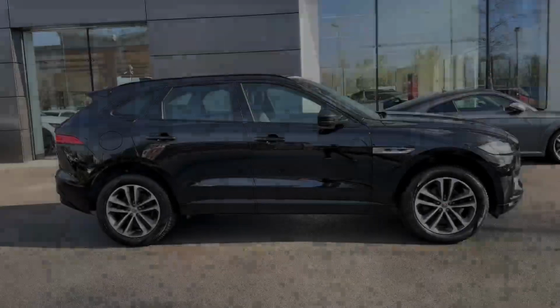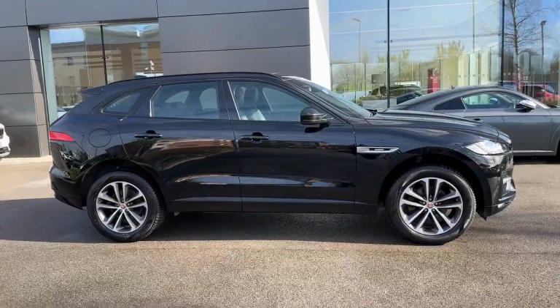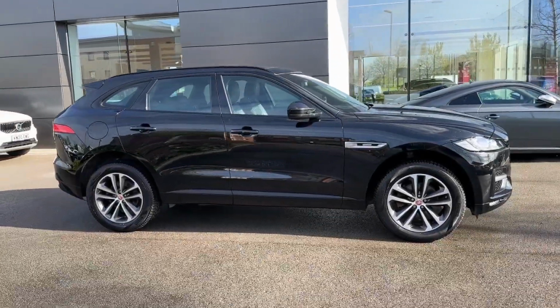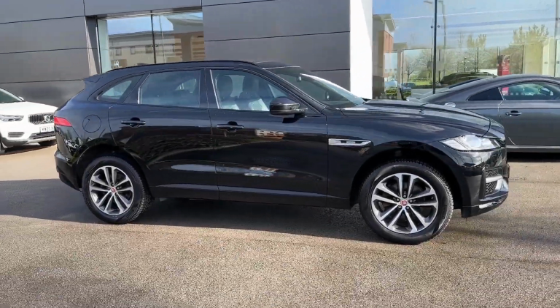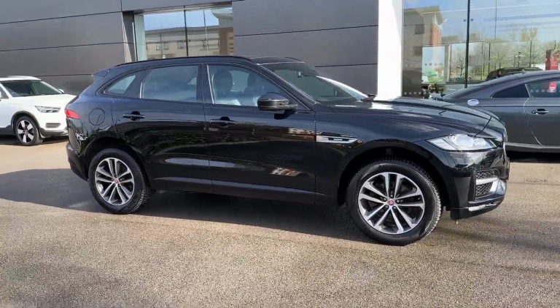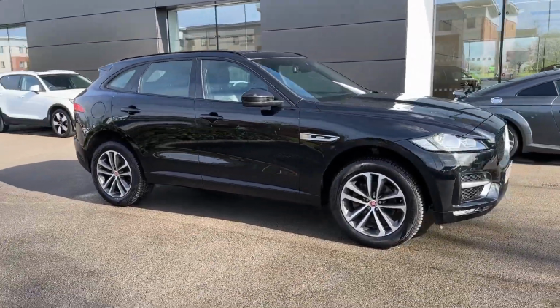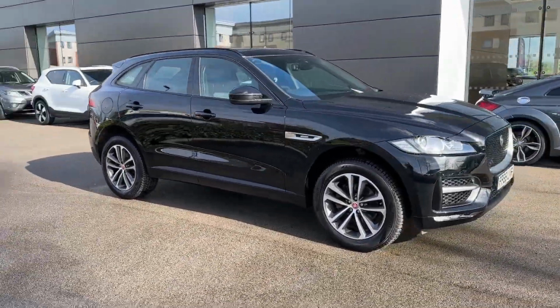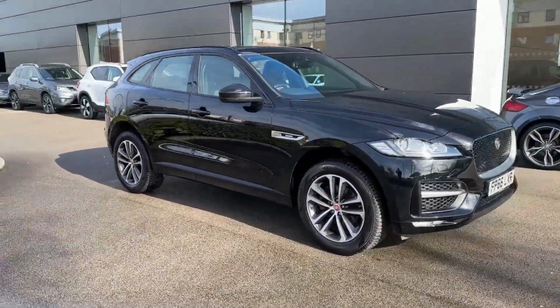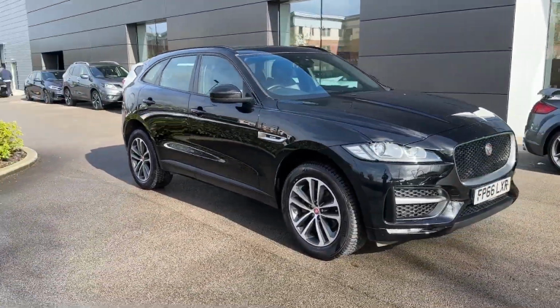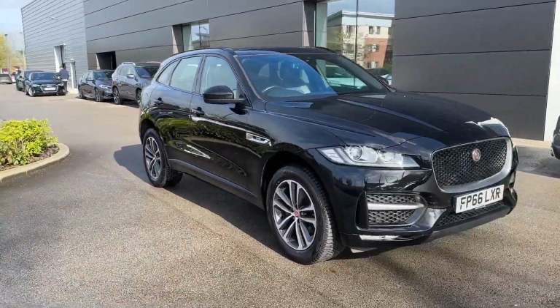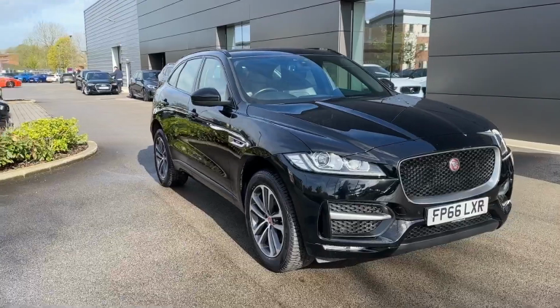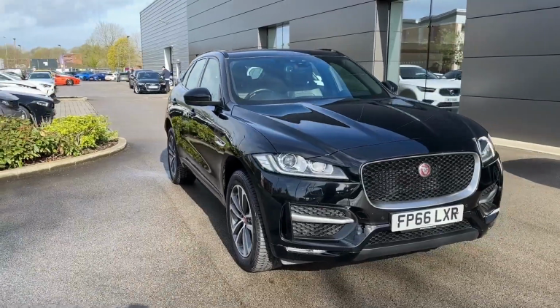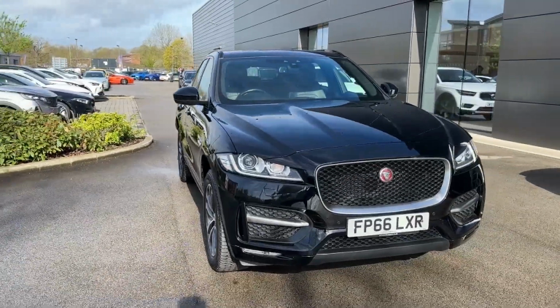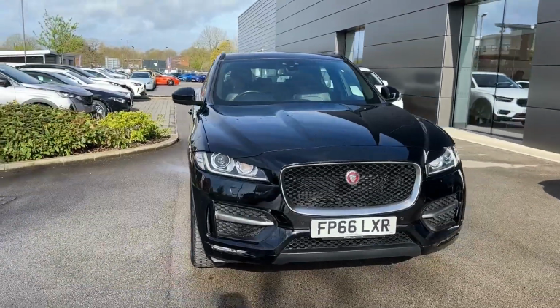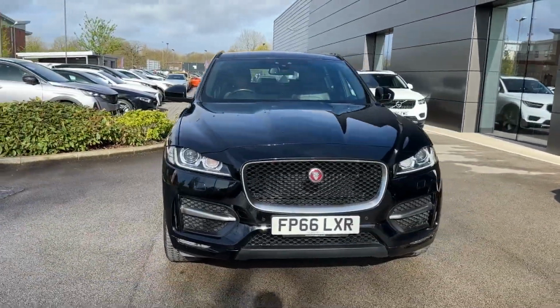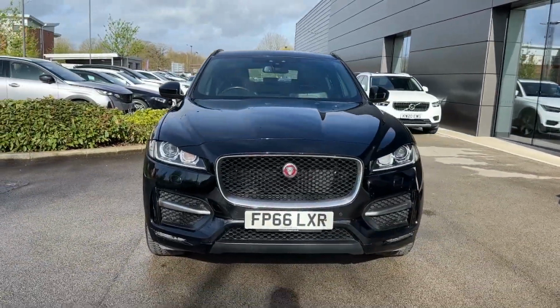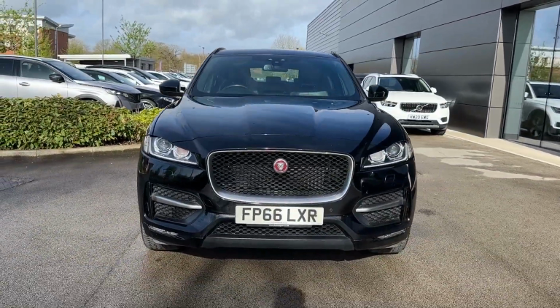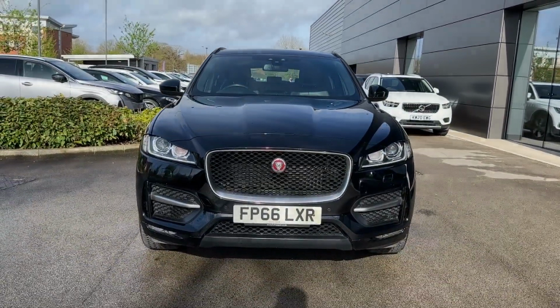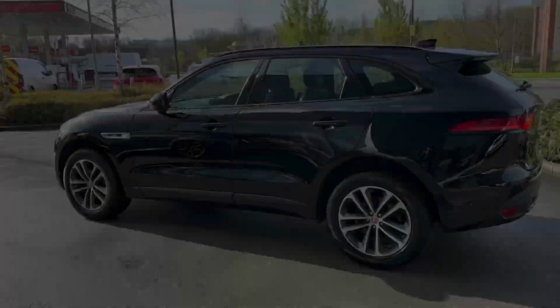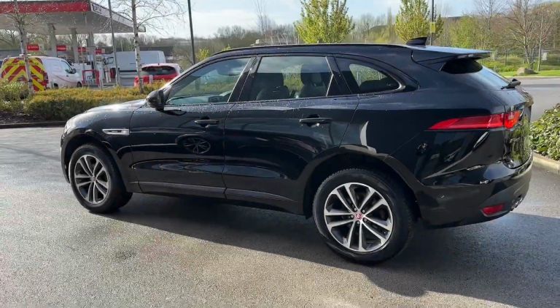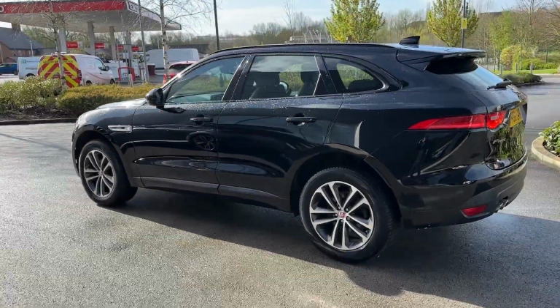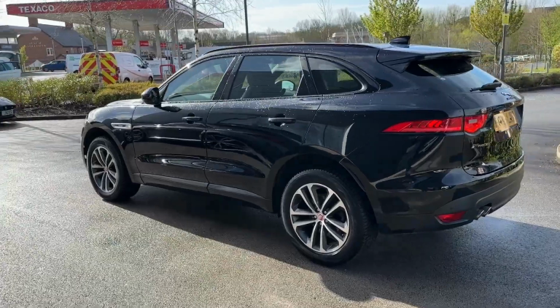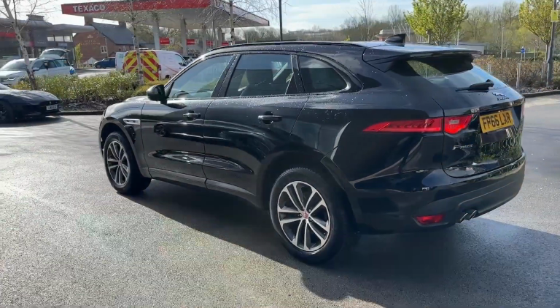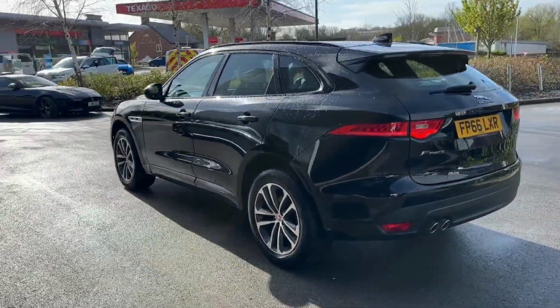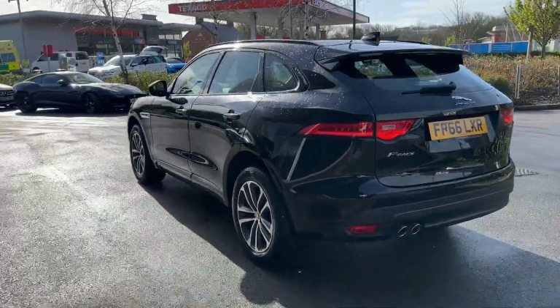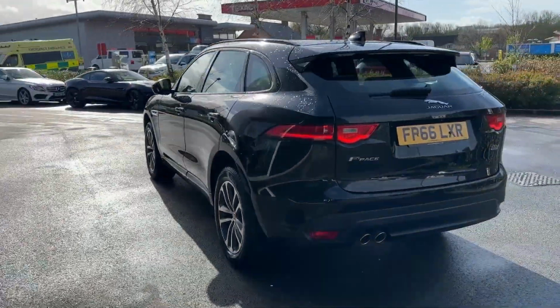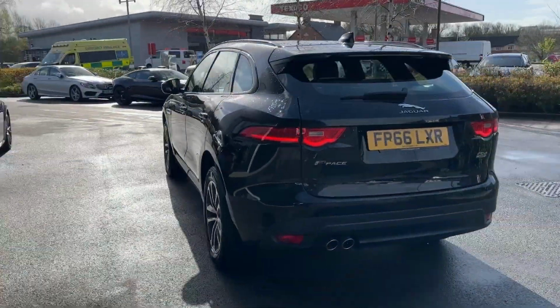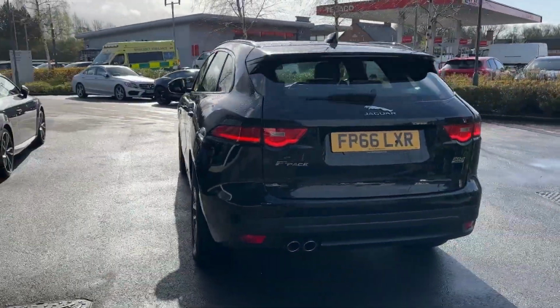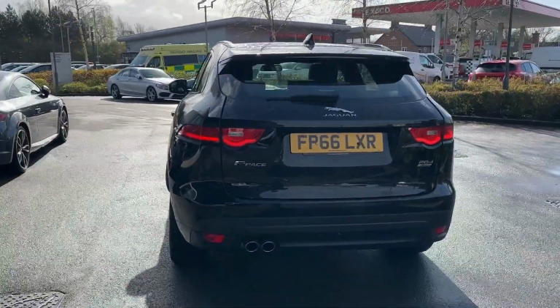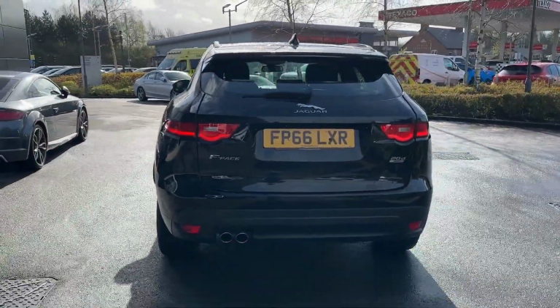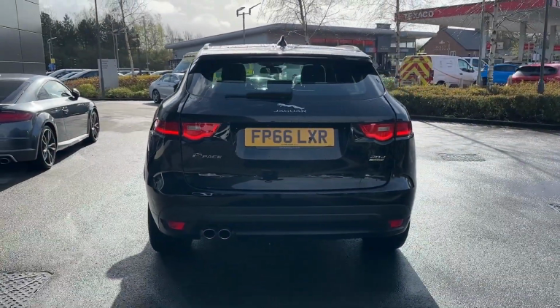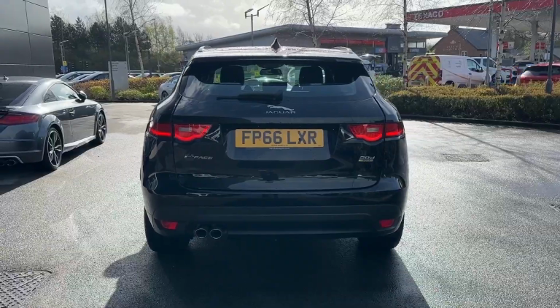Hello and welcome. Greg here from MotorMatchCrew, once again showing you our newest stock. Today is the turn of this large and premium Jaguar F-Pace, available here in the popular R-Sport trim and powered by a 2.0-litre D180 engine with all-wheel drive, finished in Santorini black metallic paint.